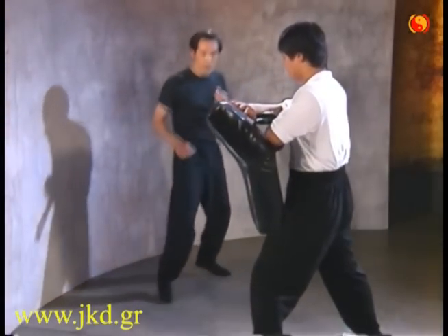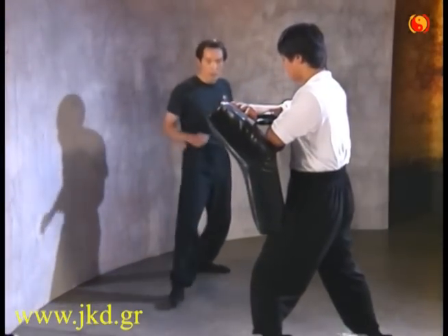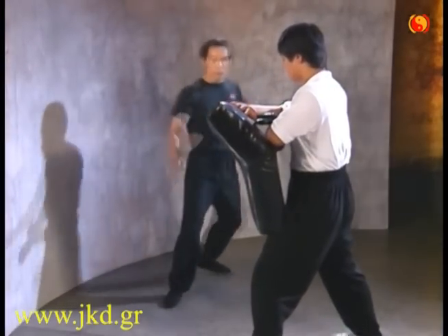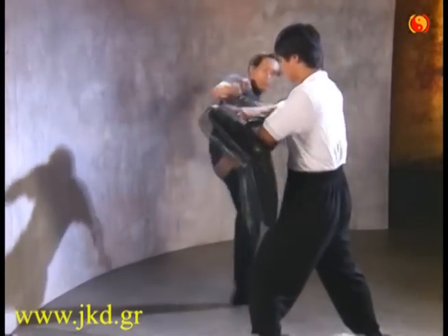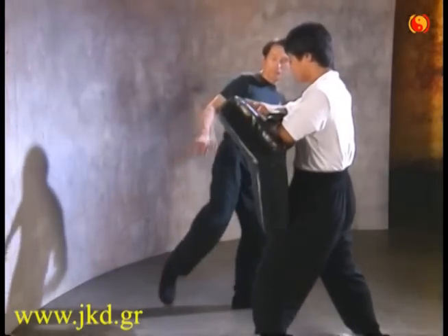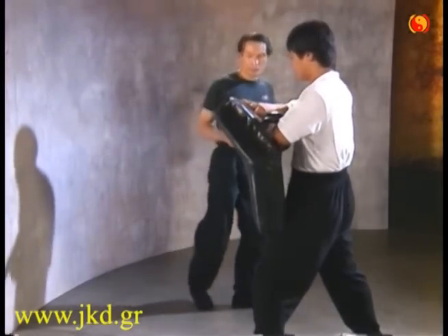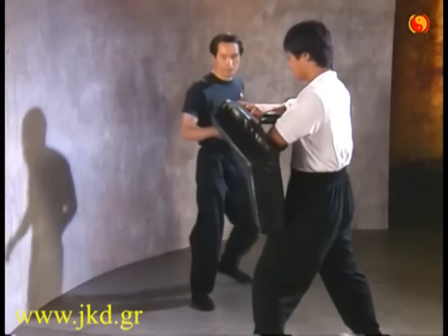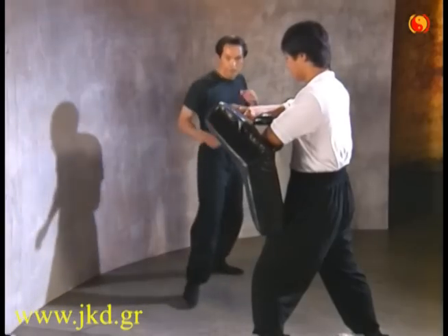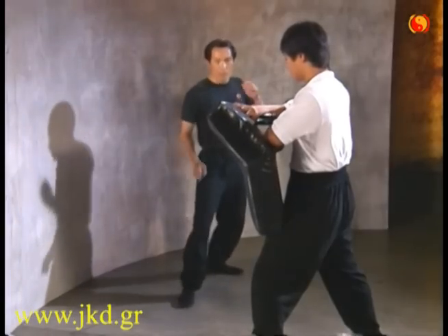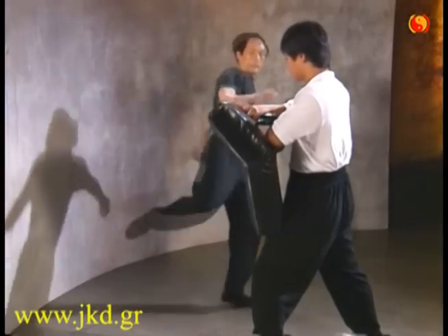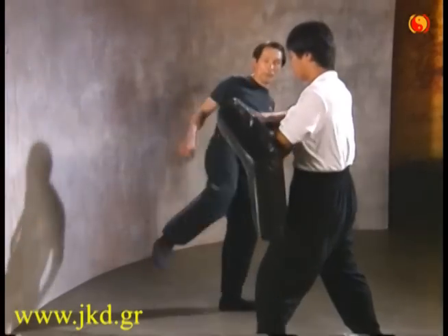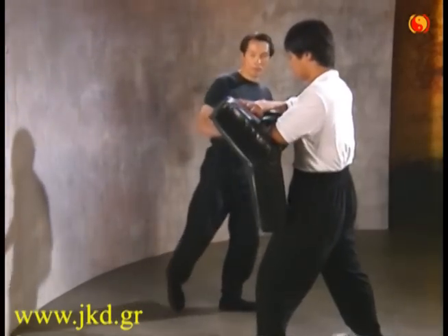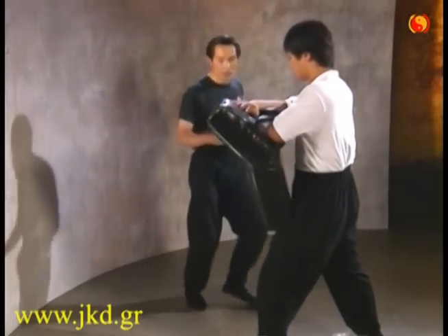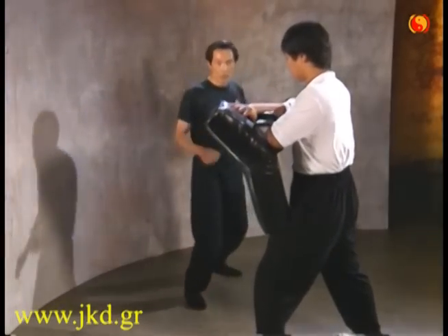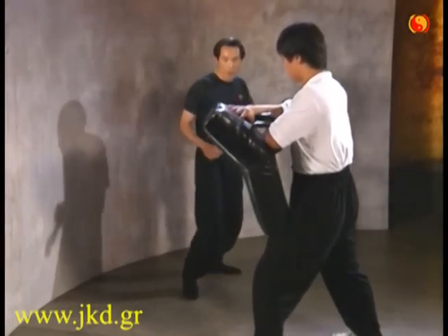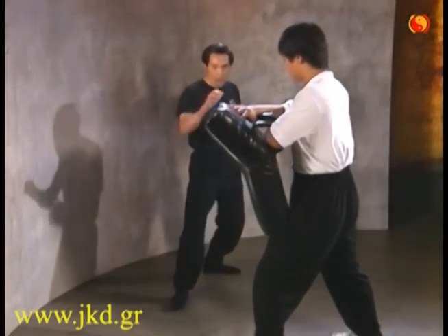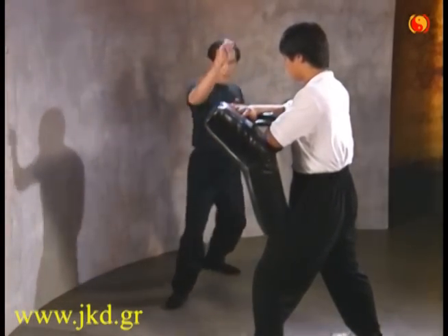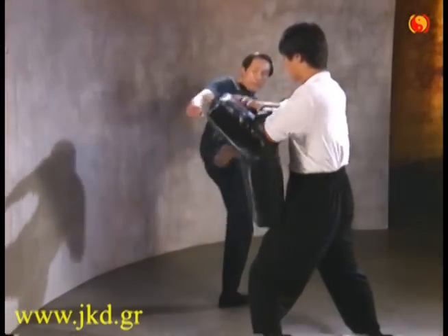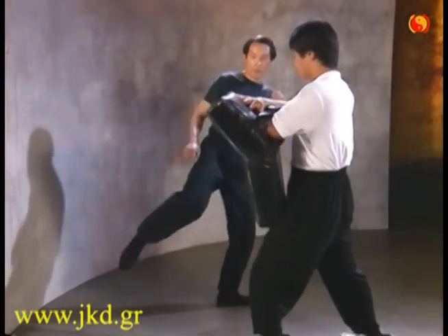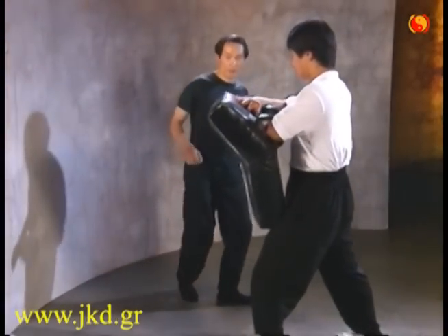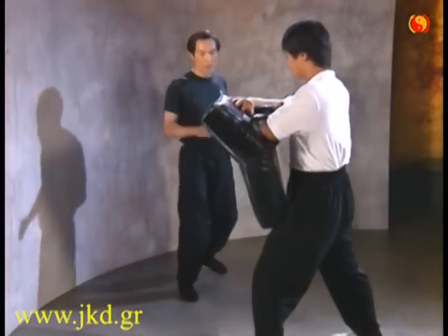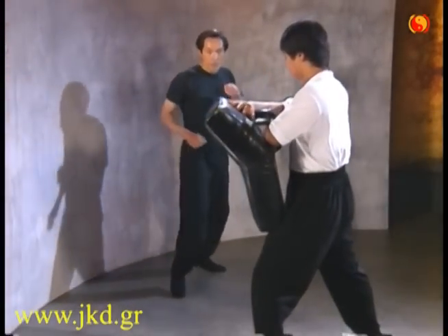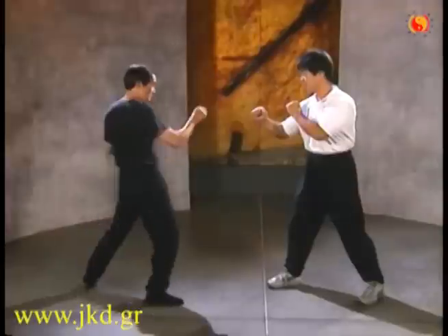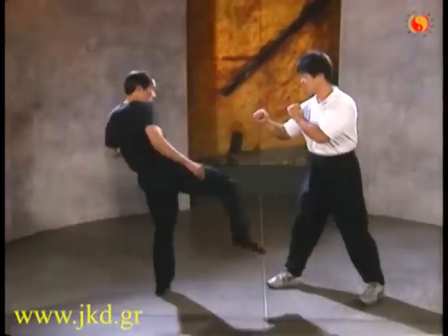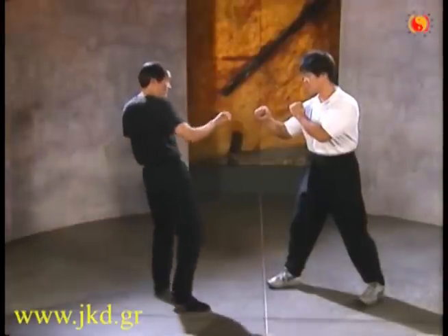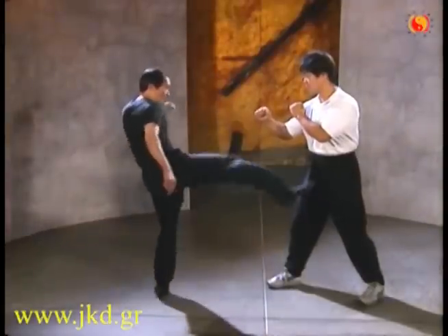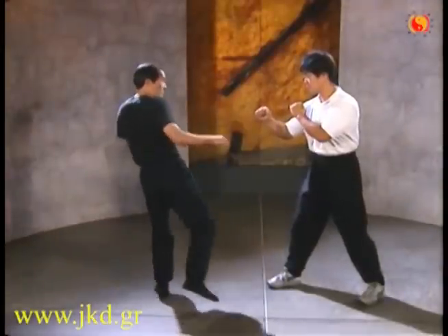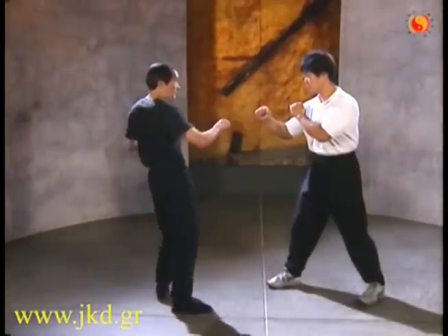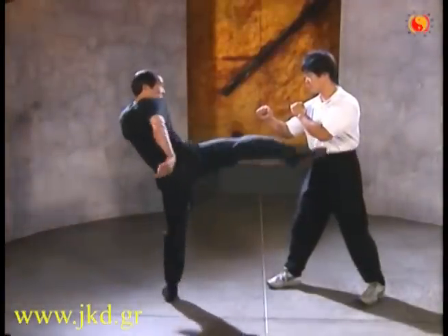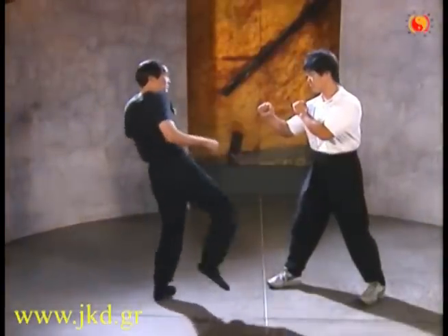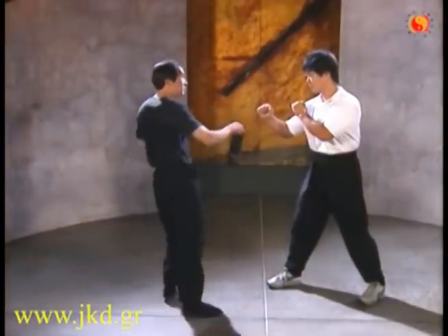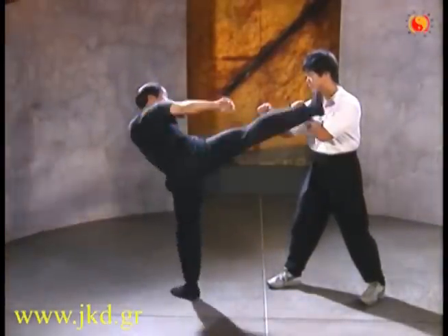The hook kick is performed with just one motion from the time your foot leaves the floor. The hook kick is focused generally on the upper line from the waist to the head. It is especially effective when targeting the ribs.